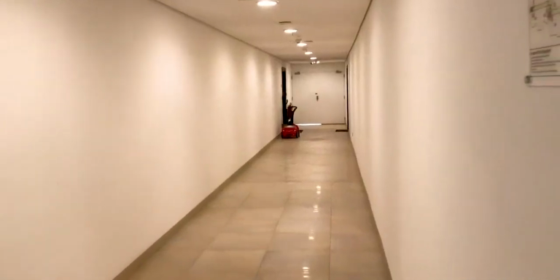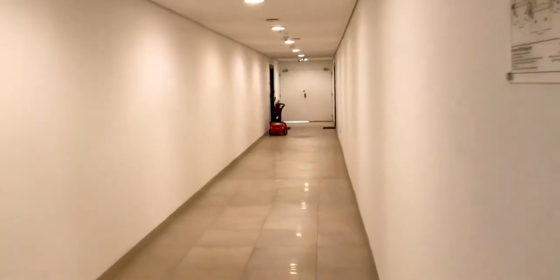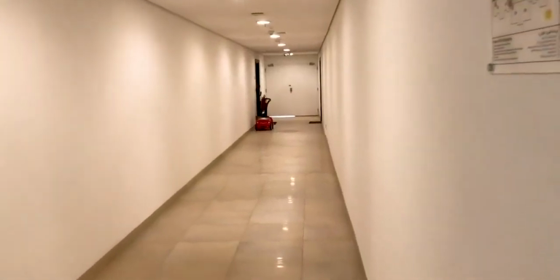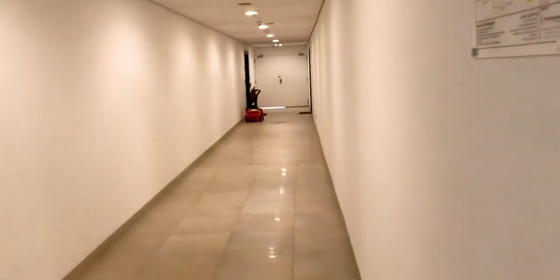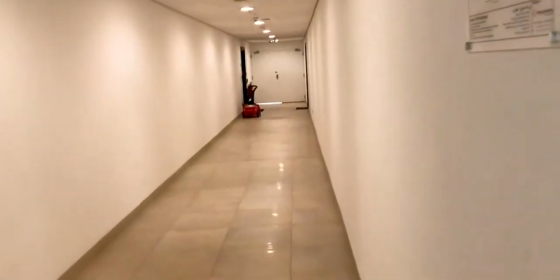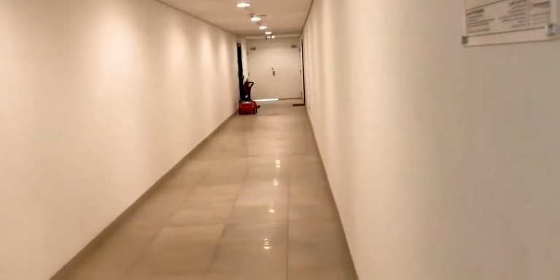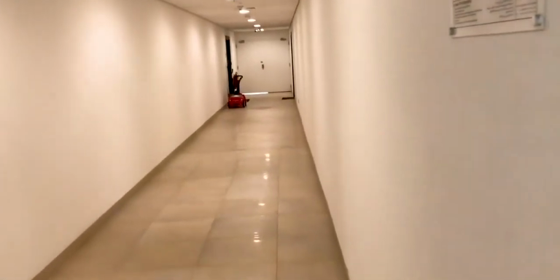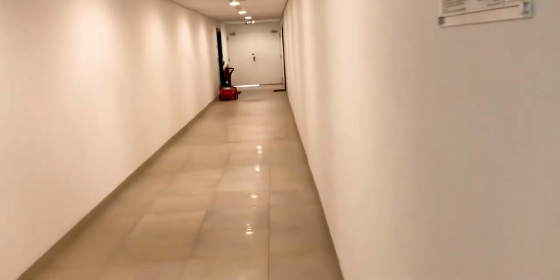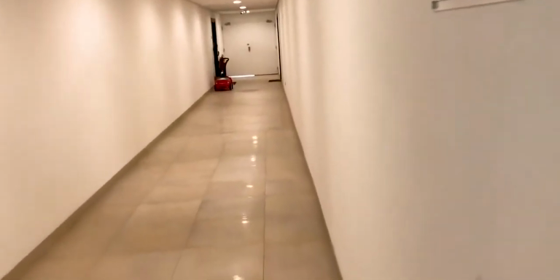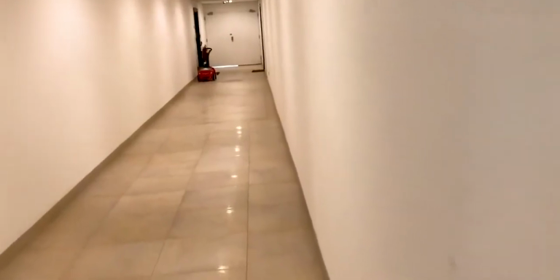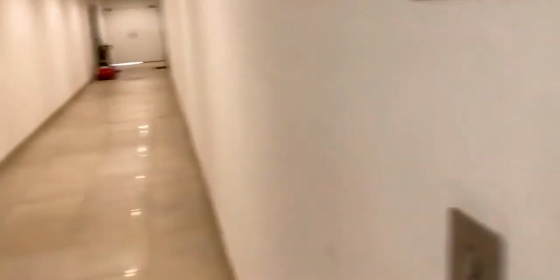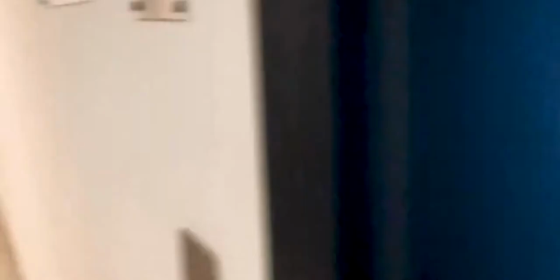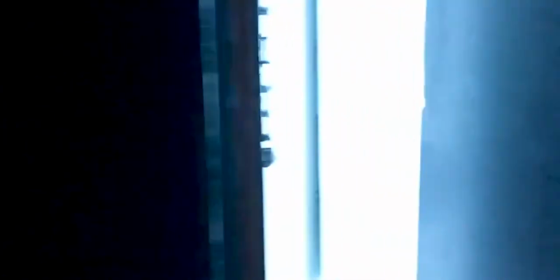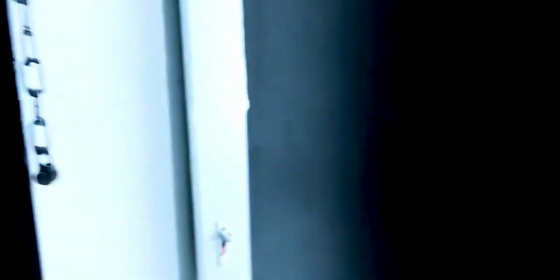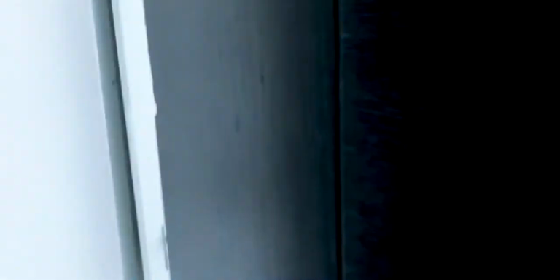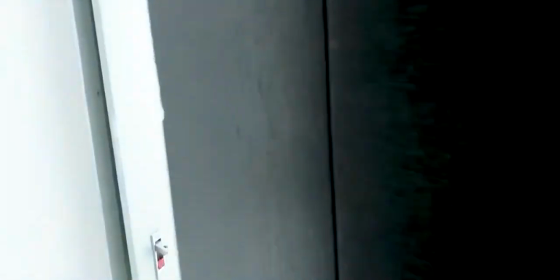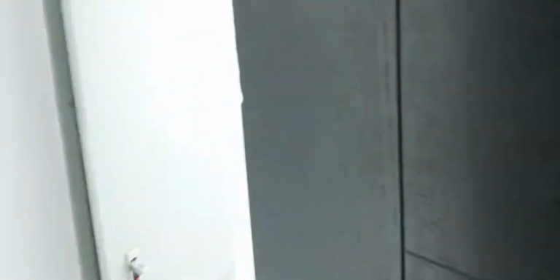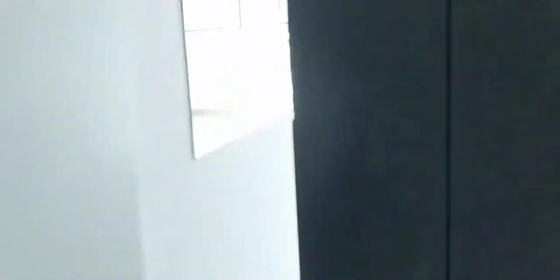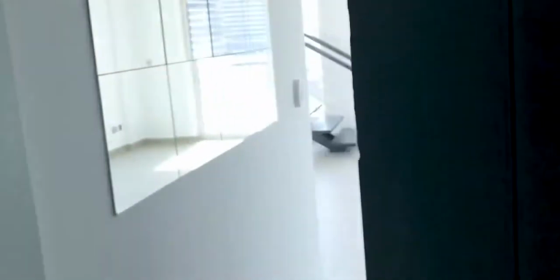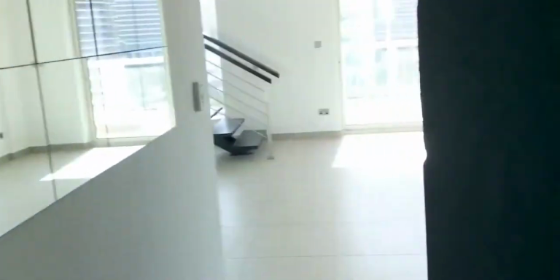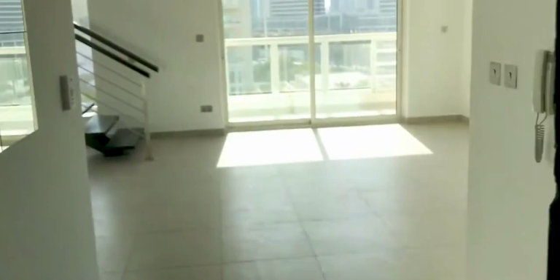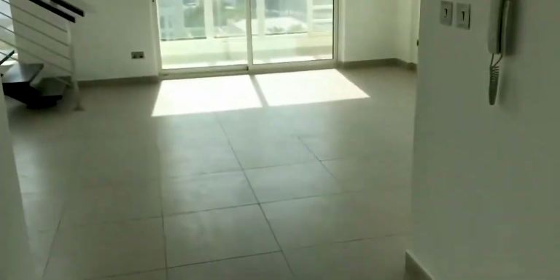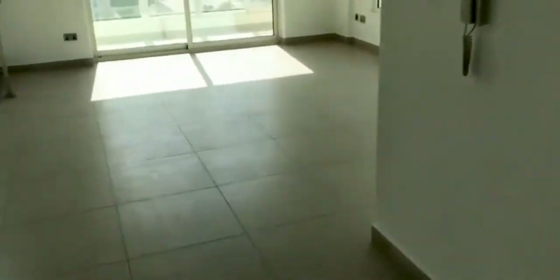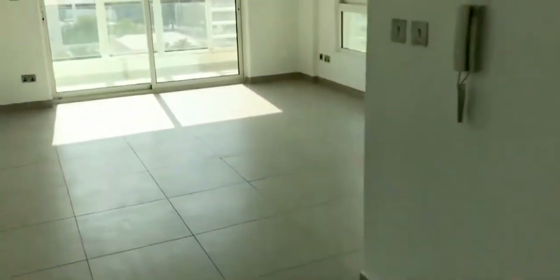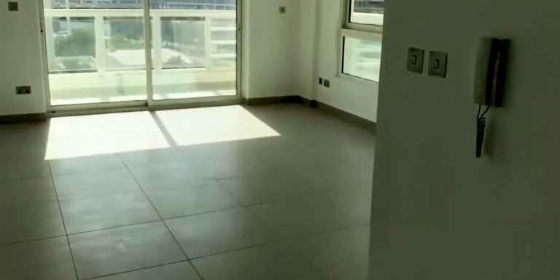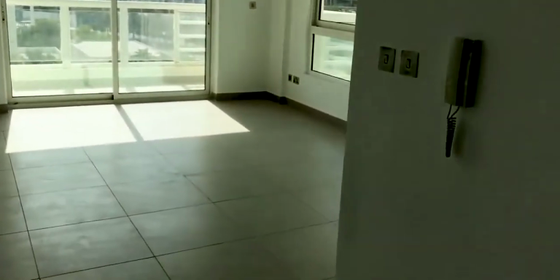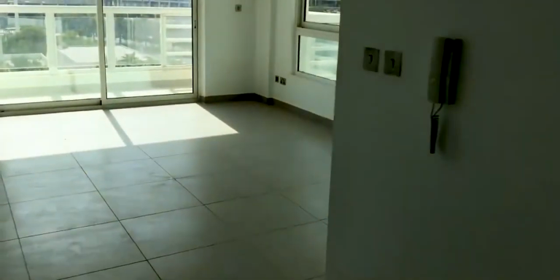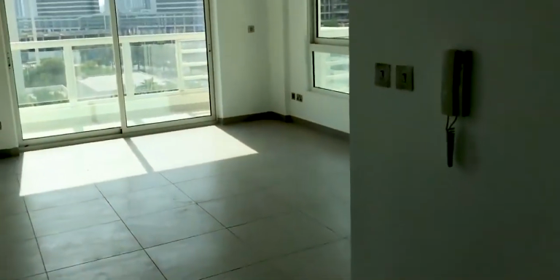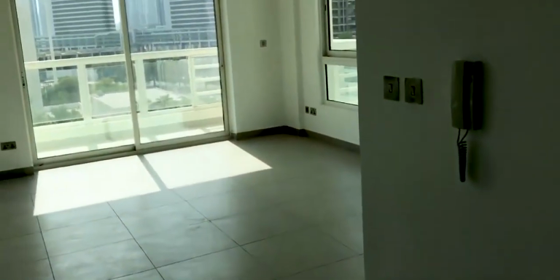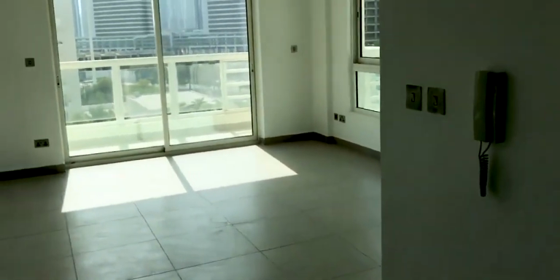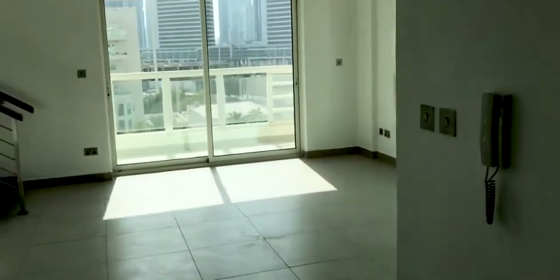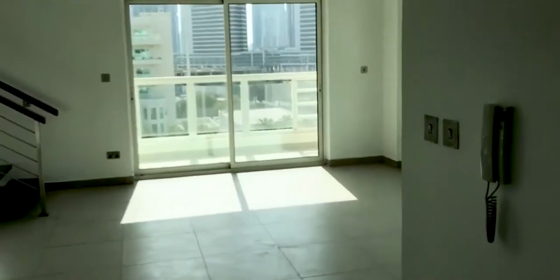I'd just like to show you the new flat that I'm bringing on to the market. We're just going to come off the corridor and in. This is Jumeirah Heights, a duplex three-bedroom flat overlooking the back of the marina.